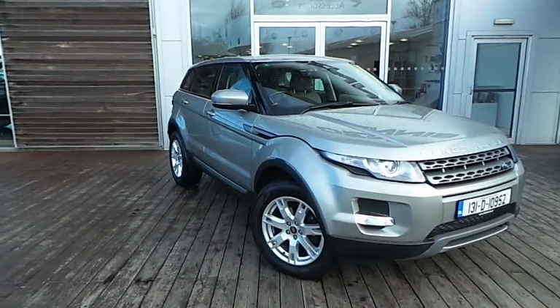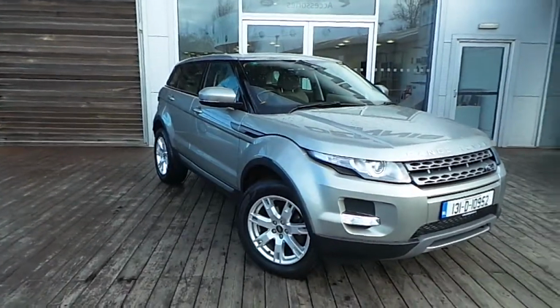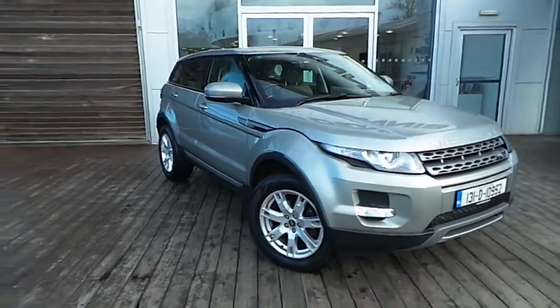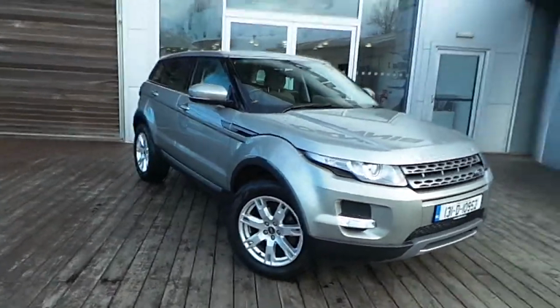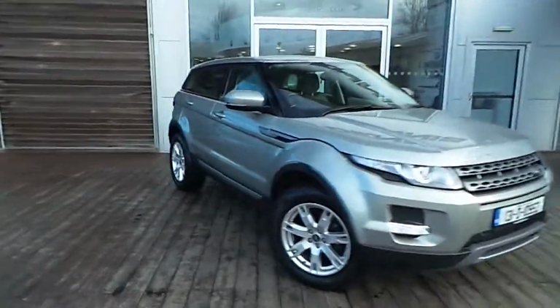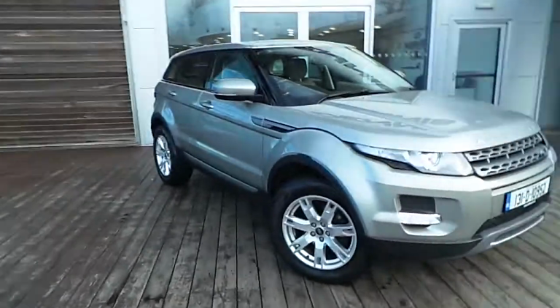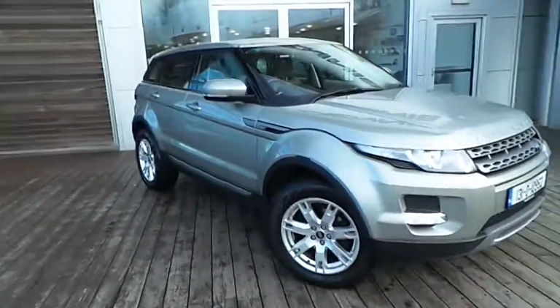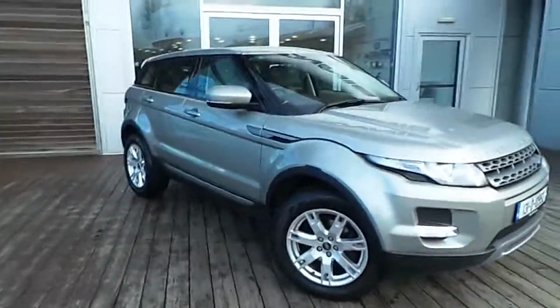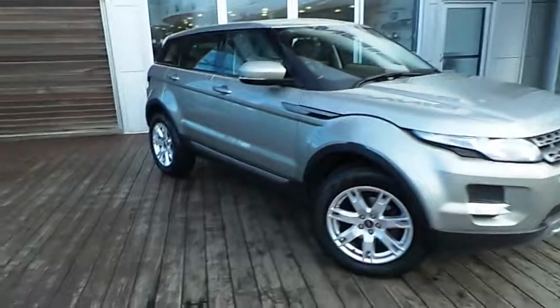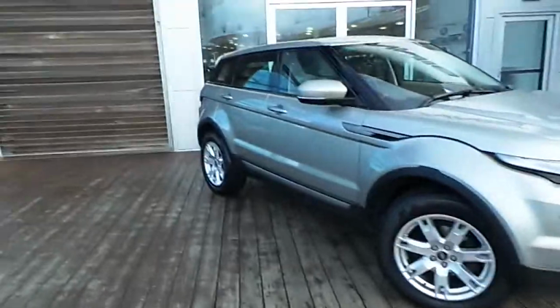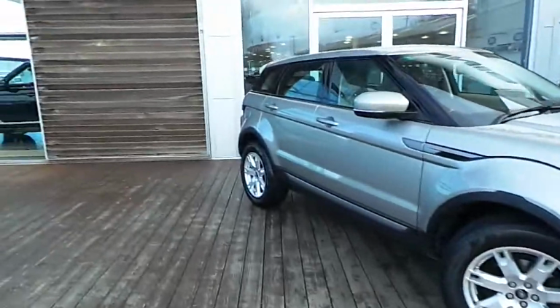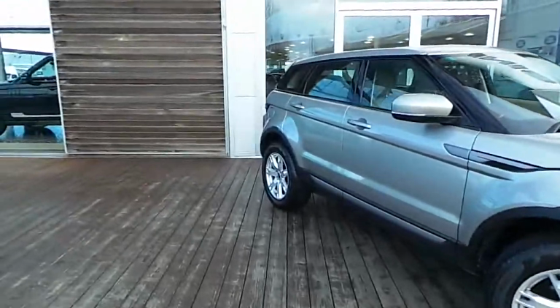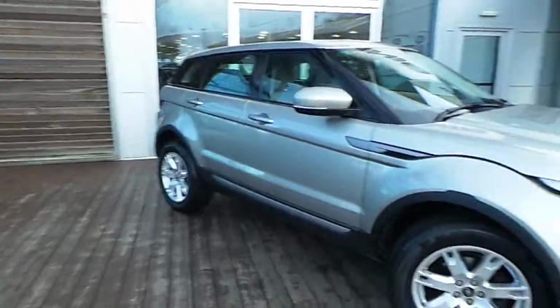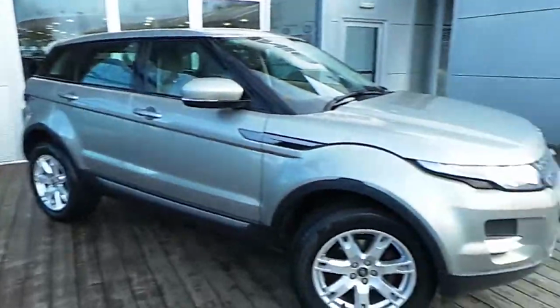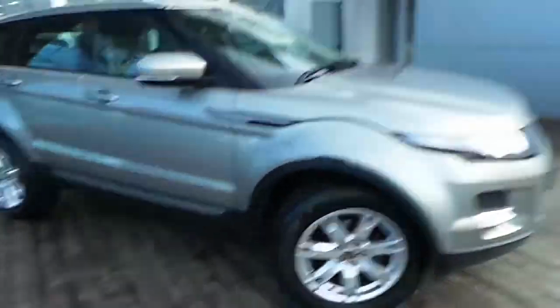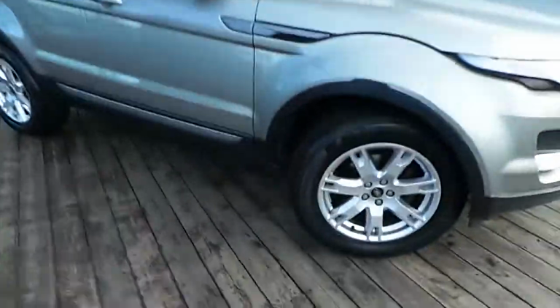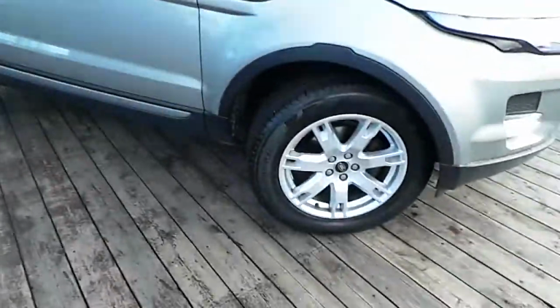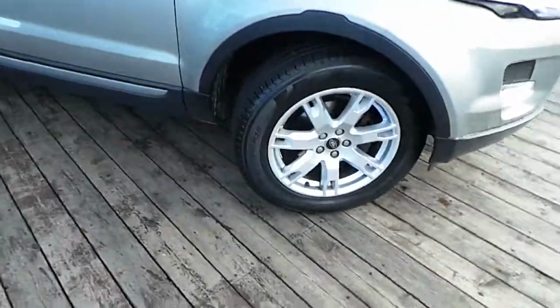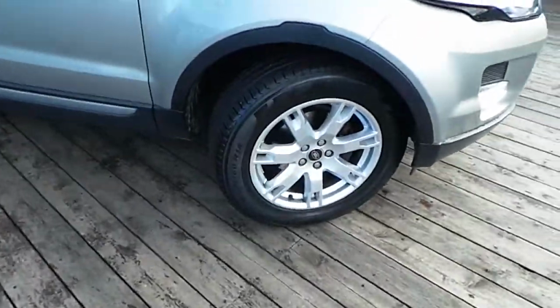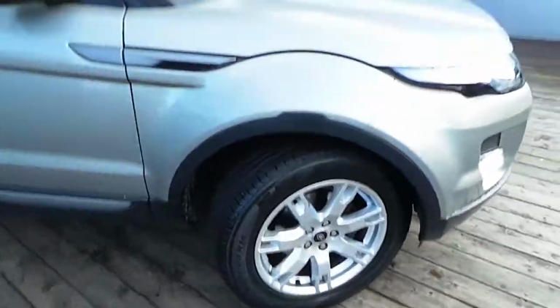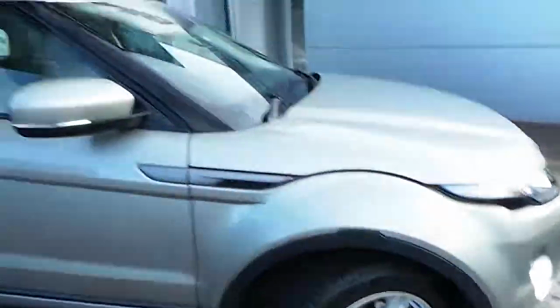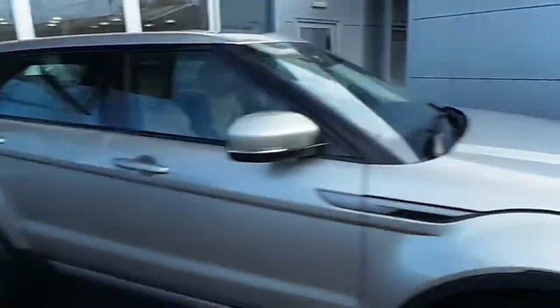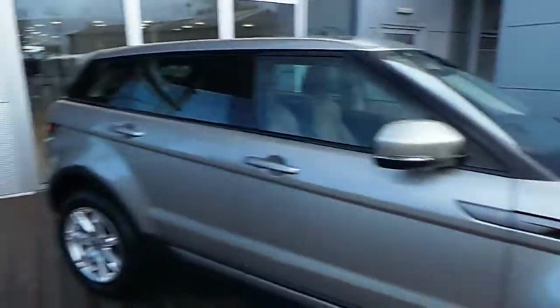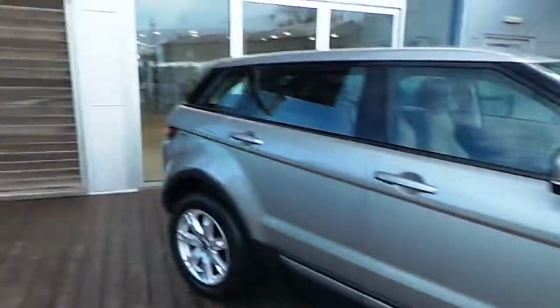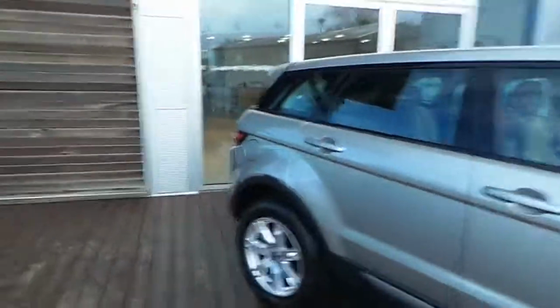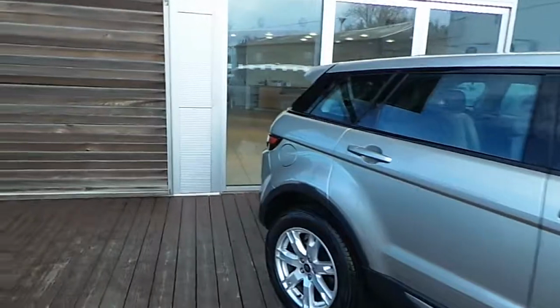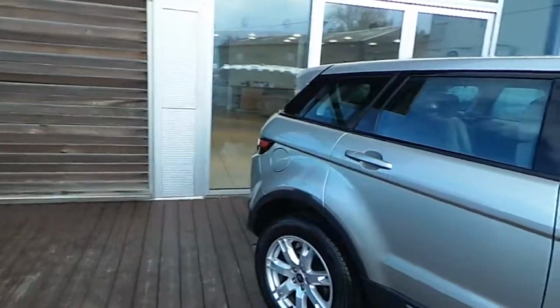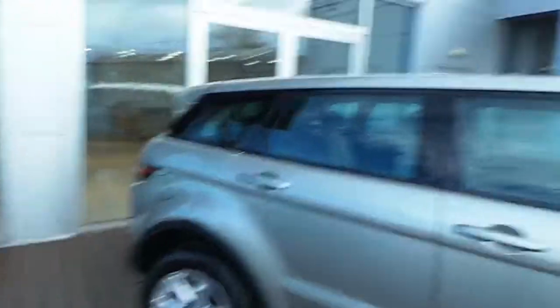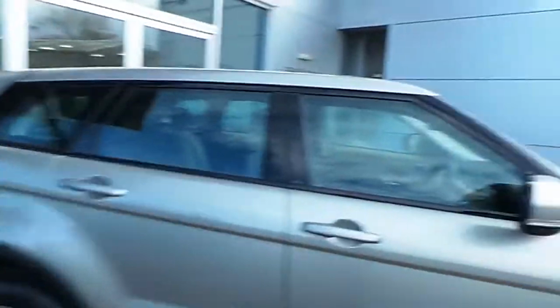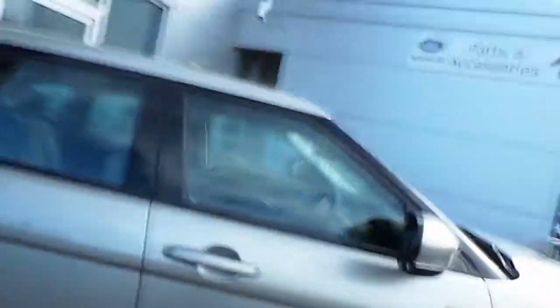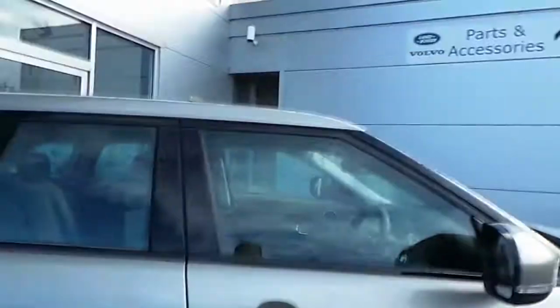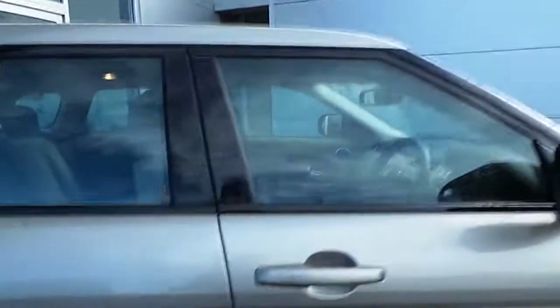As you can see, it's finished in Impanima Sands metallic paint and it comes with 18 inch alloy wheels, as well as rear parking sensors.